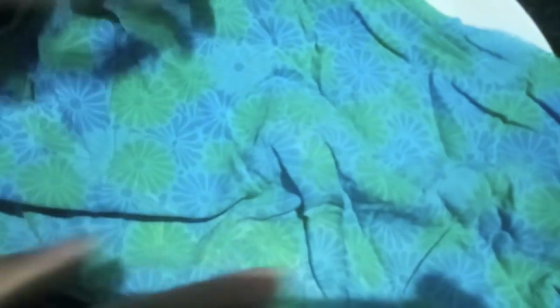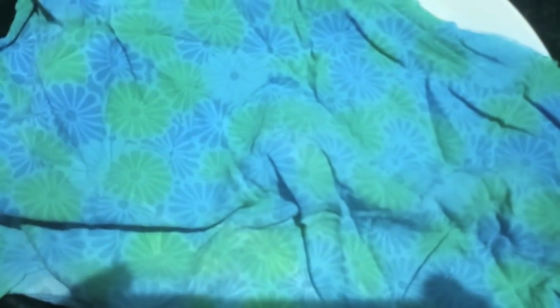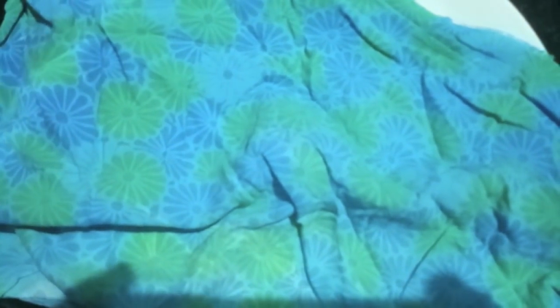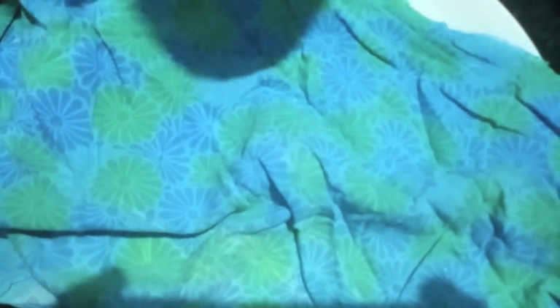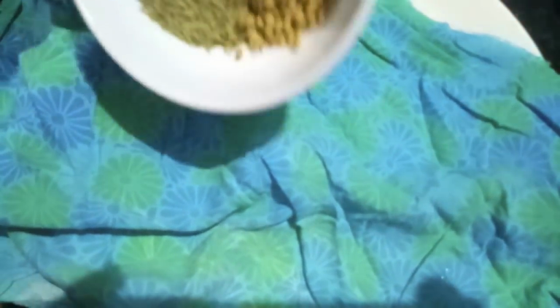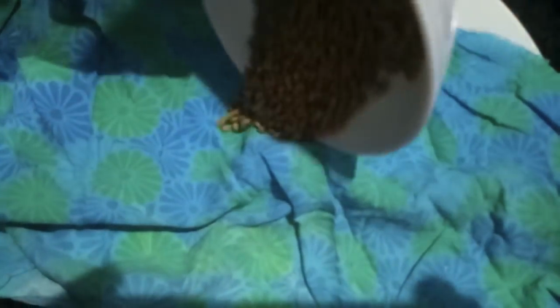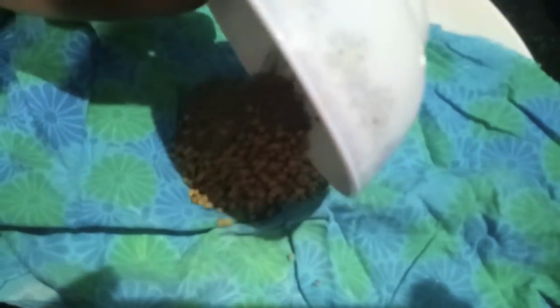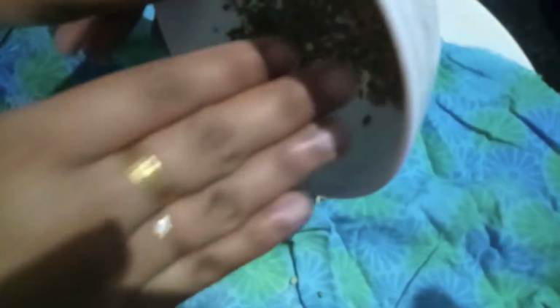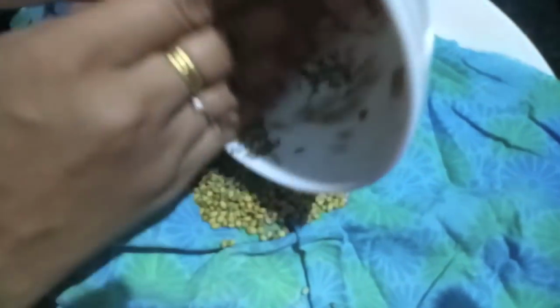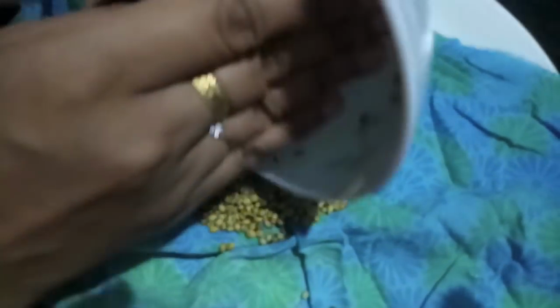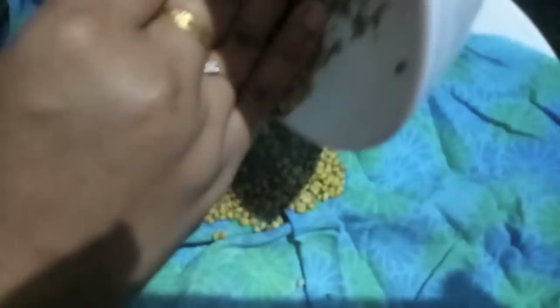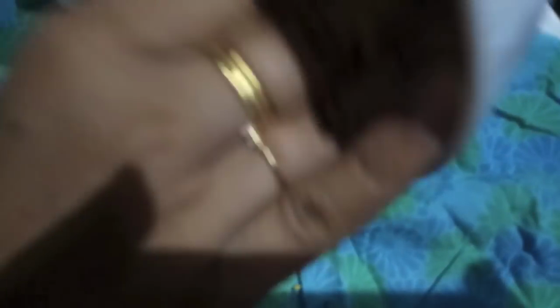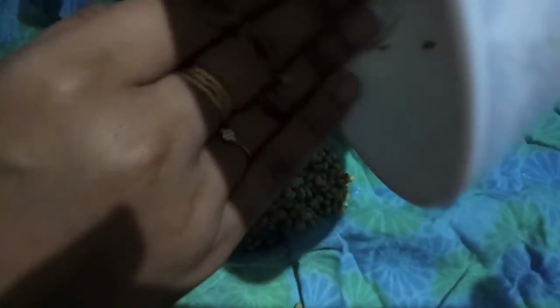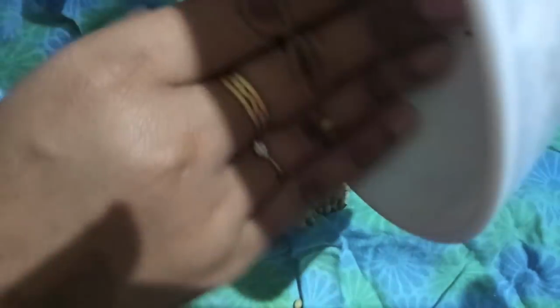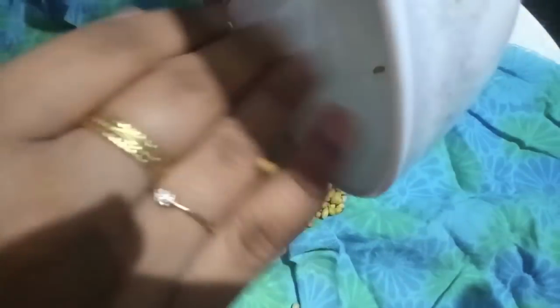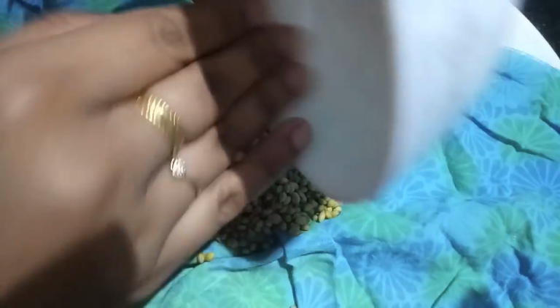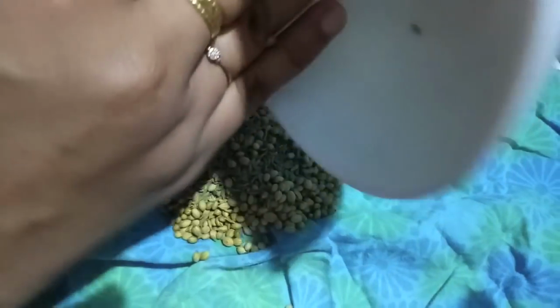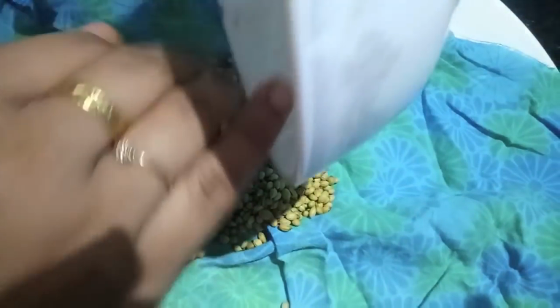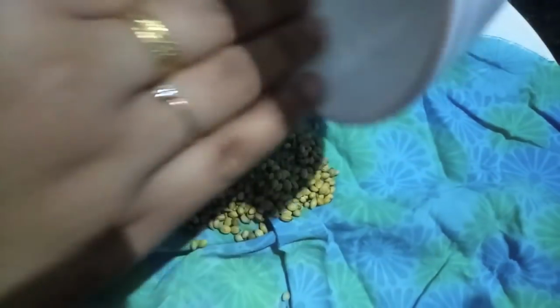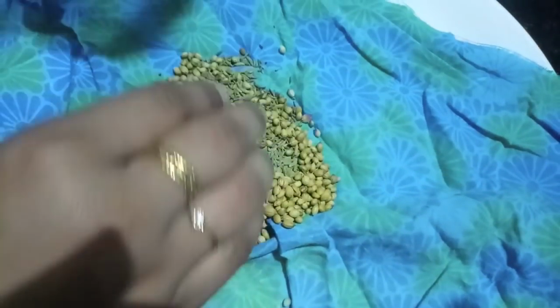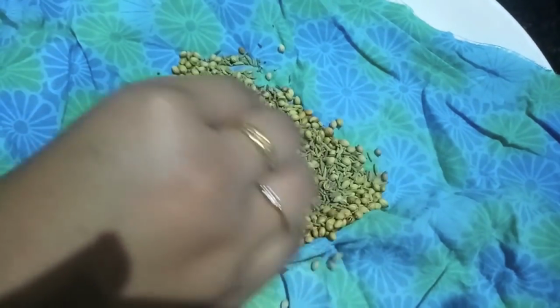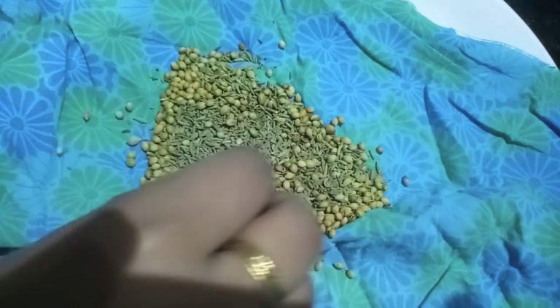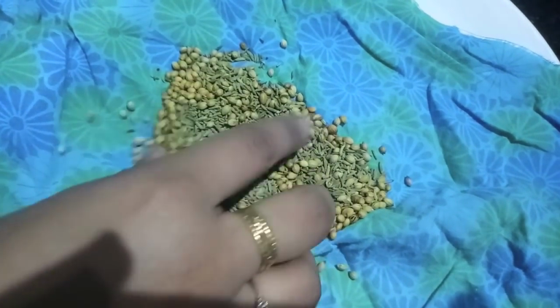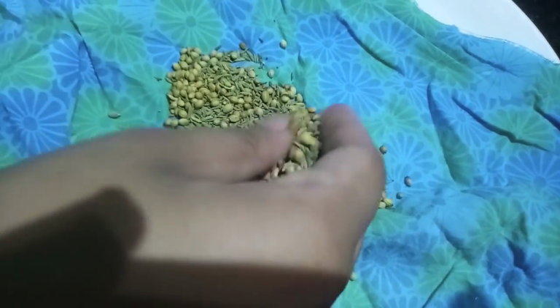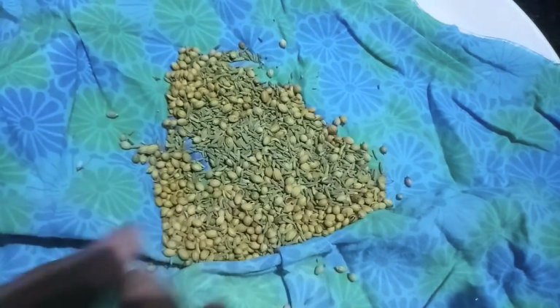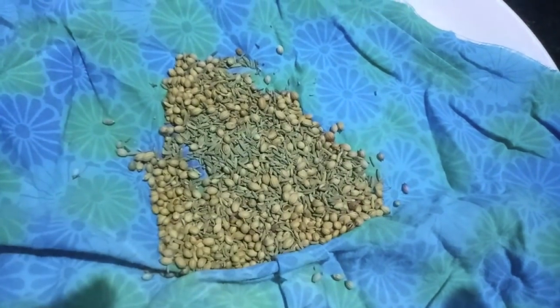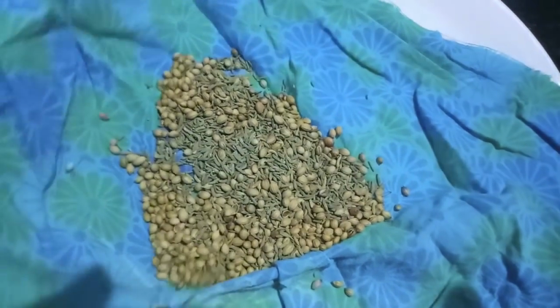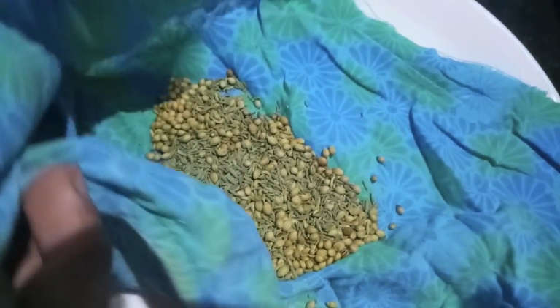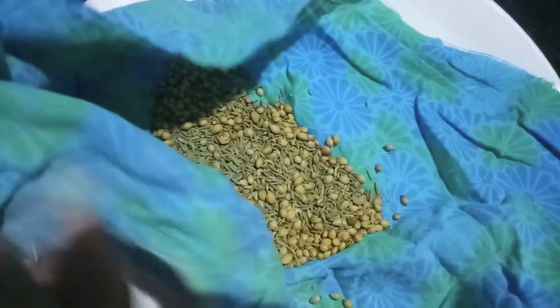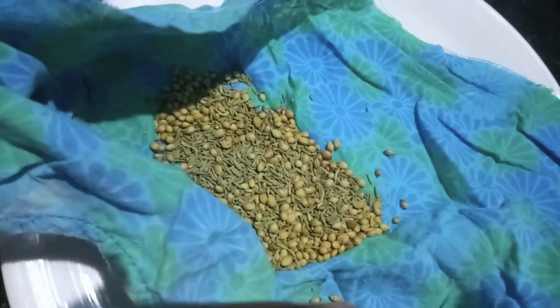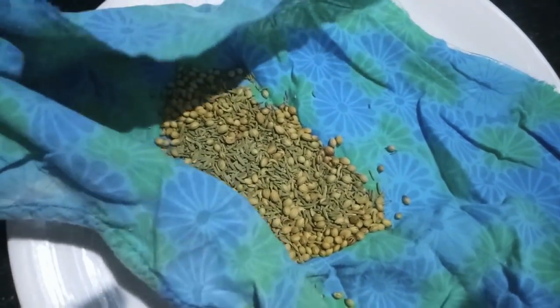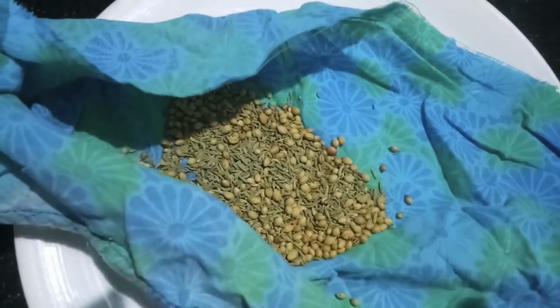First we will take a piece of cloth and we will add the fennel and coriander seeds and we will make a potley out of it.